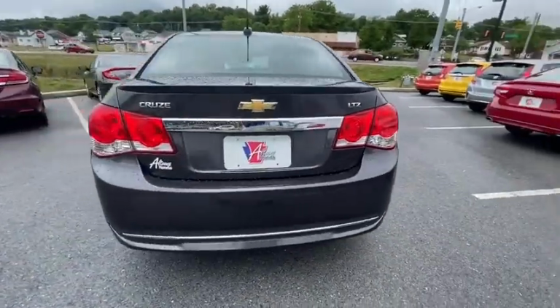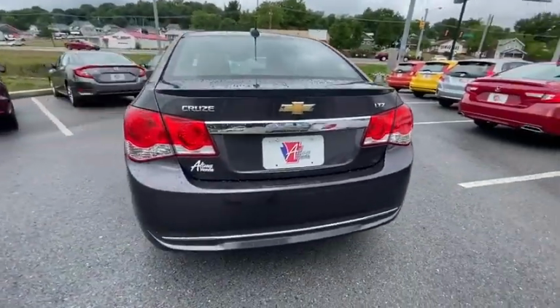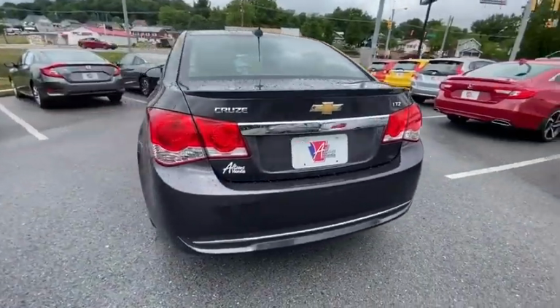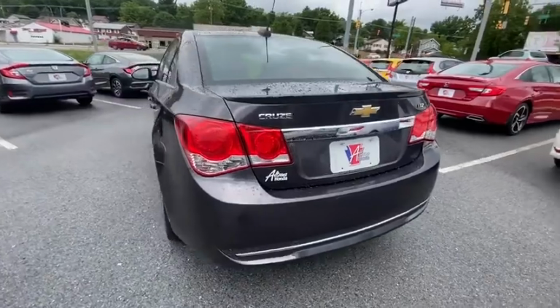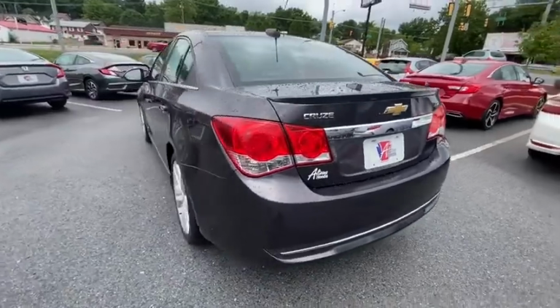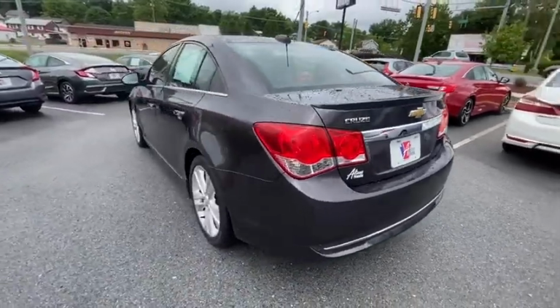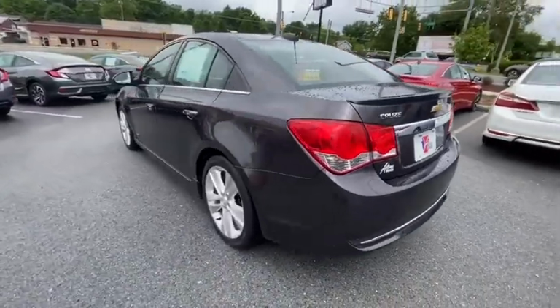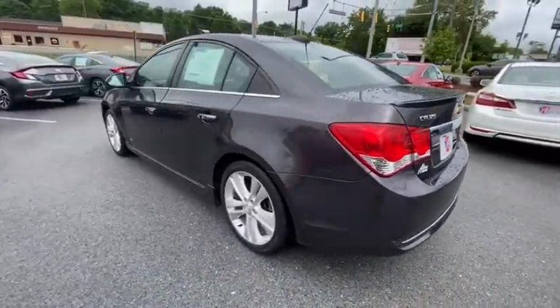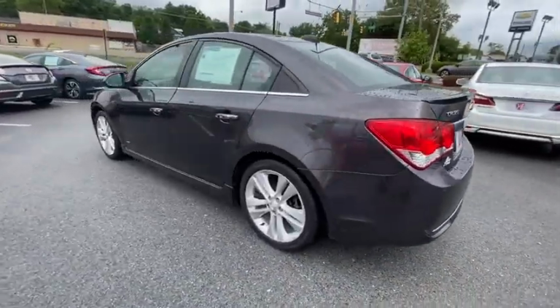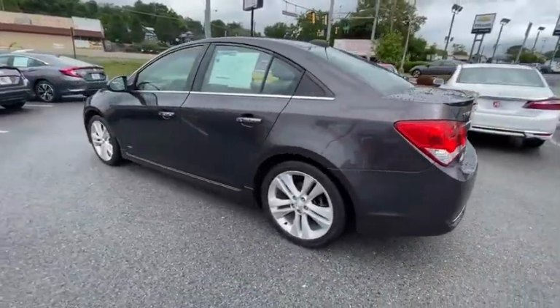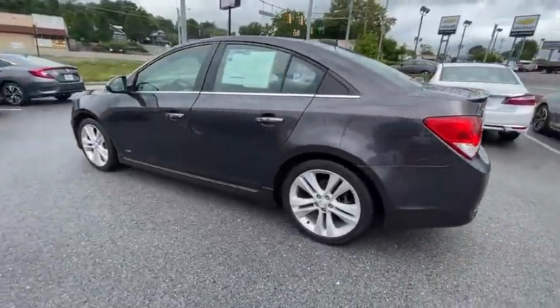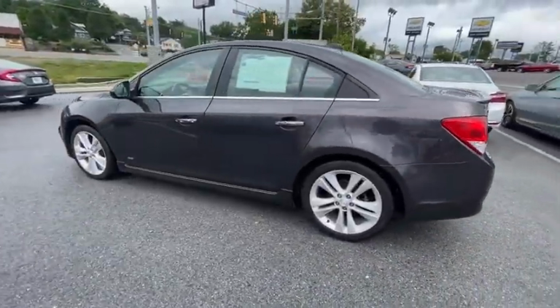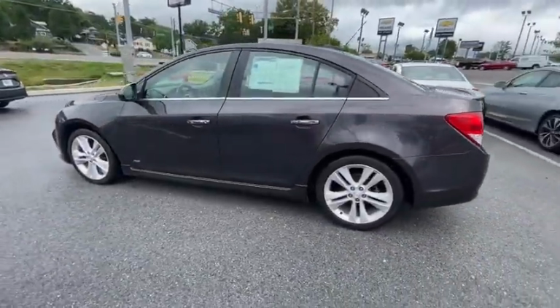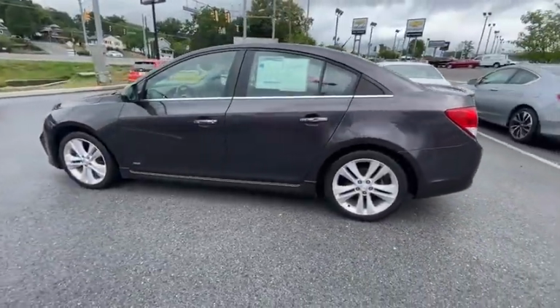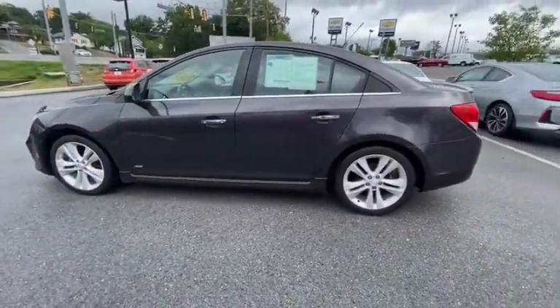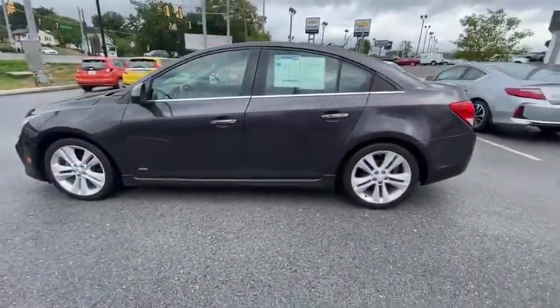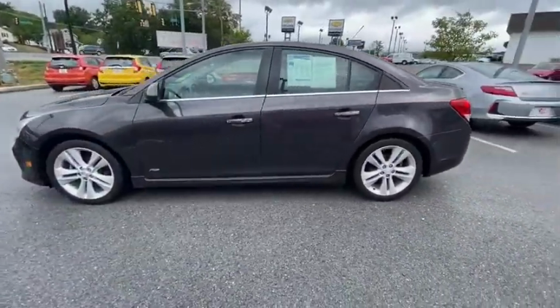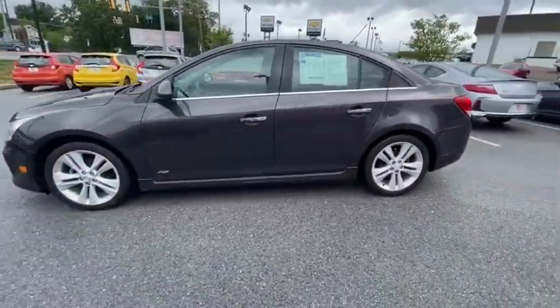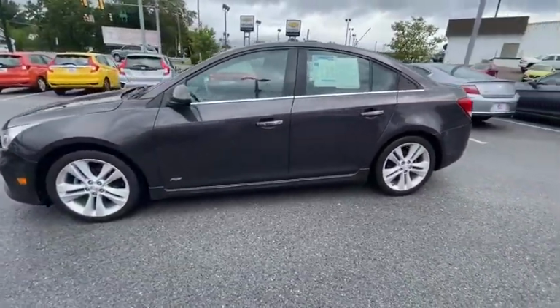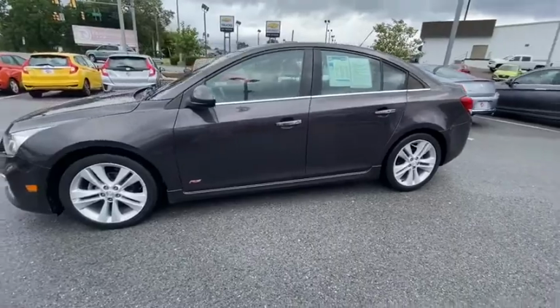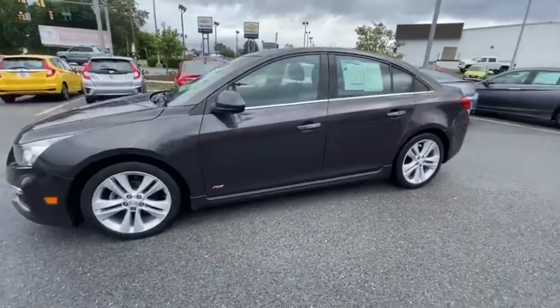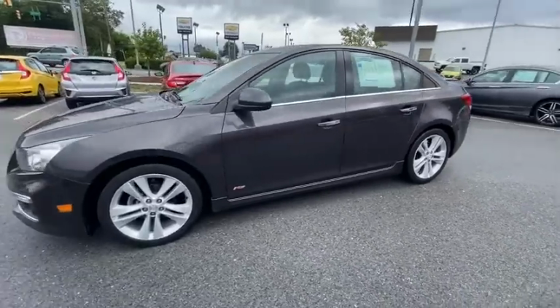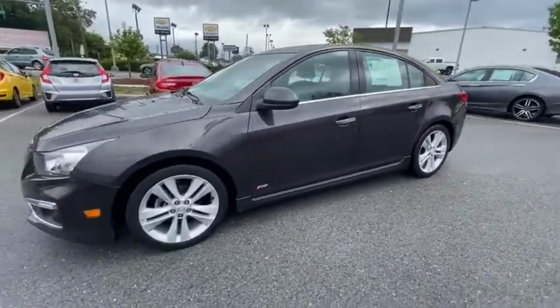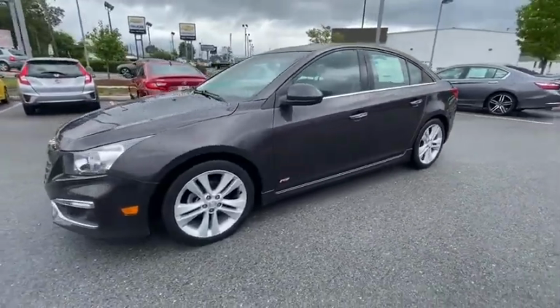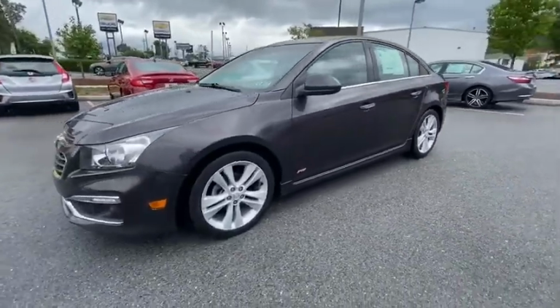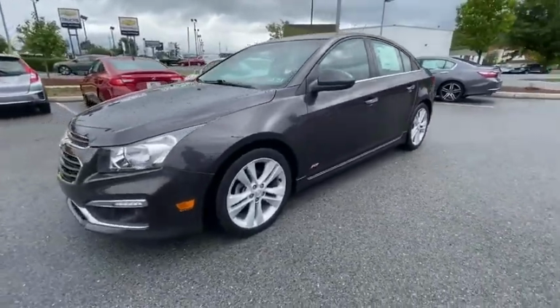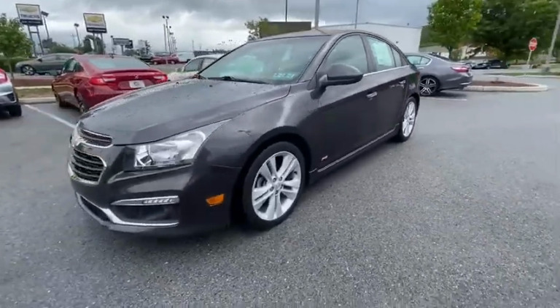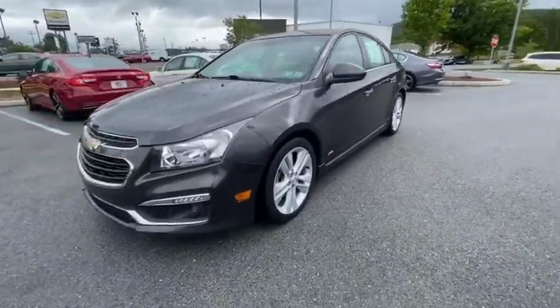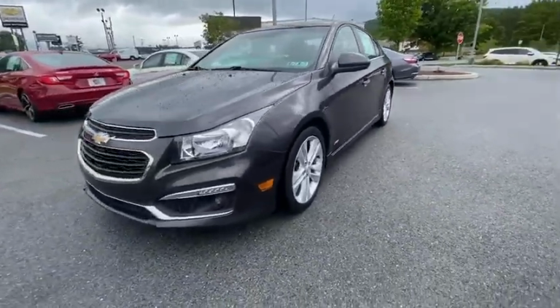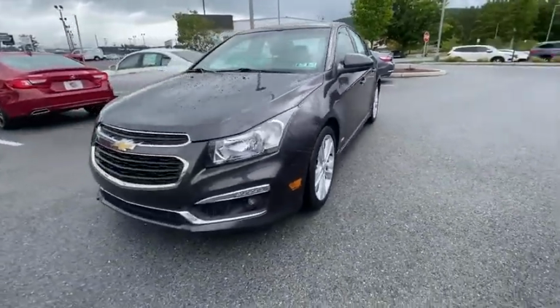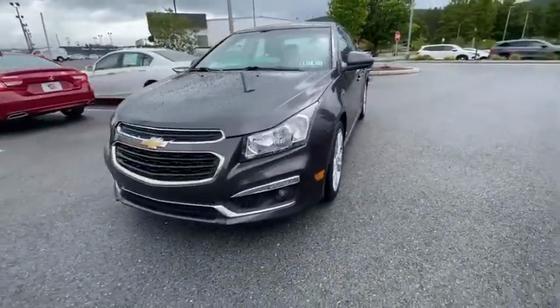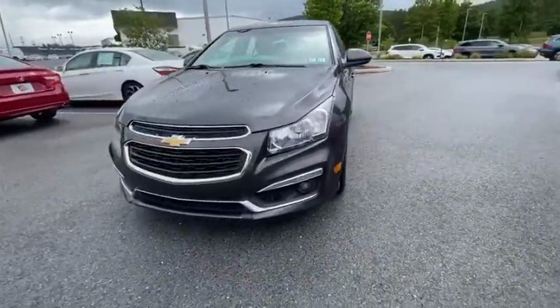Here are some of this vehicle's great options: traction control, dual airbags, alloy wheels, power steering, four-wheel disc brakes, security system, compass, CD player.